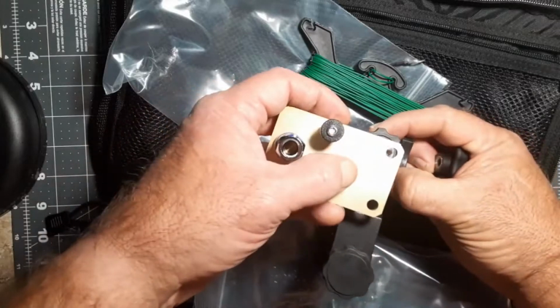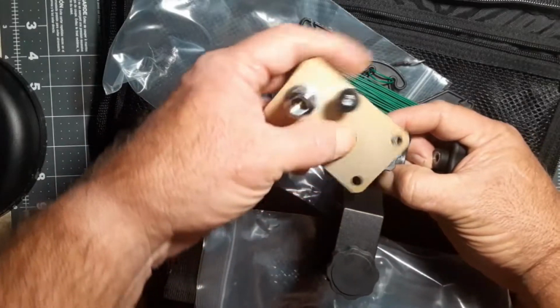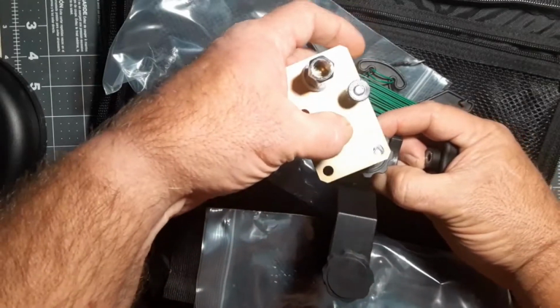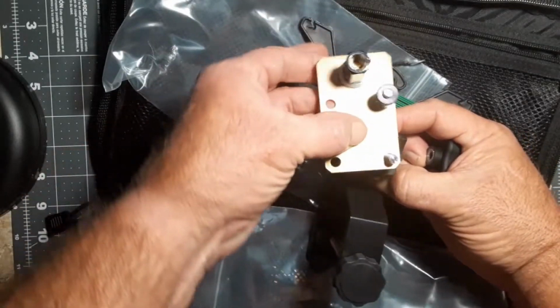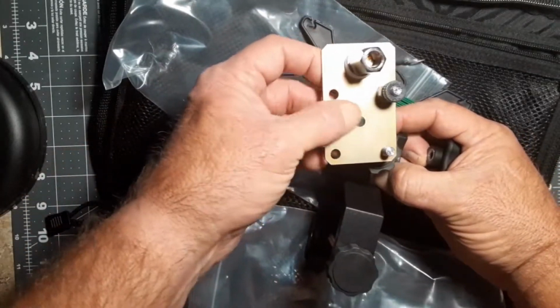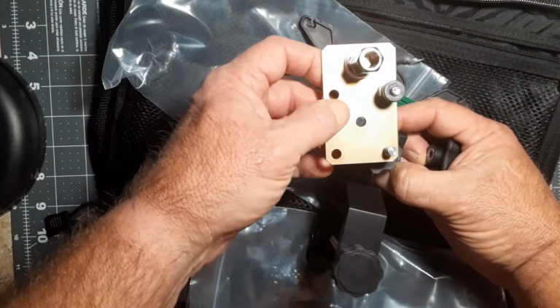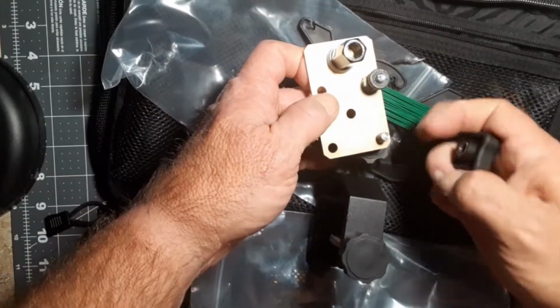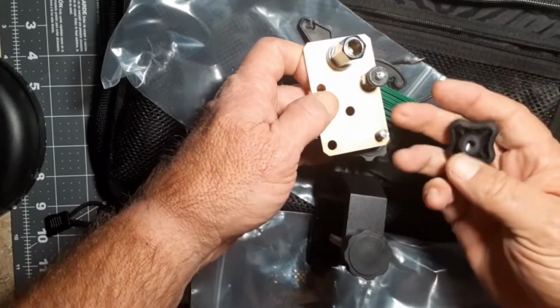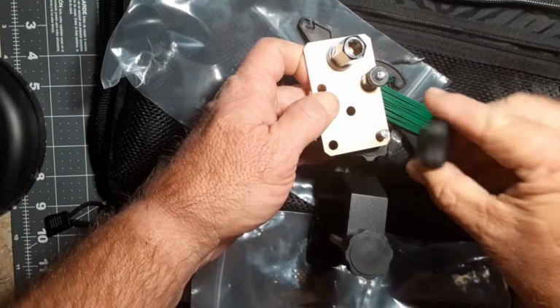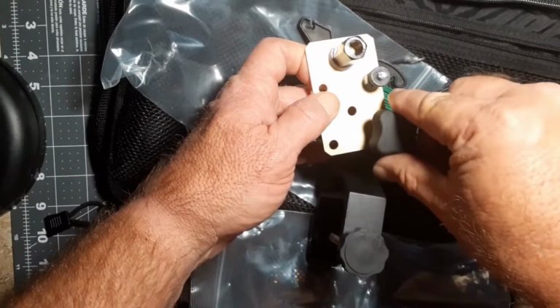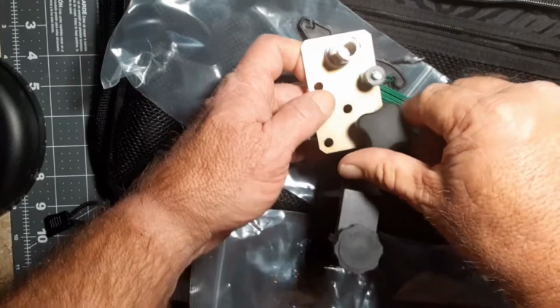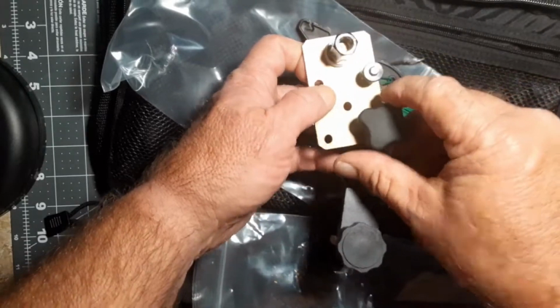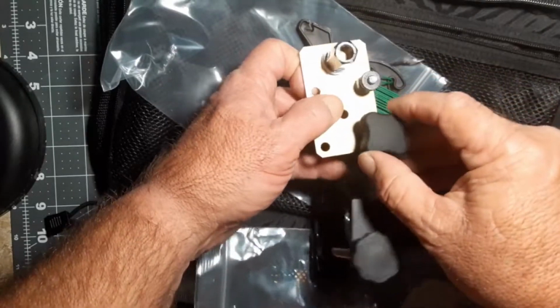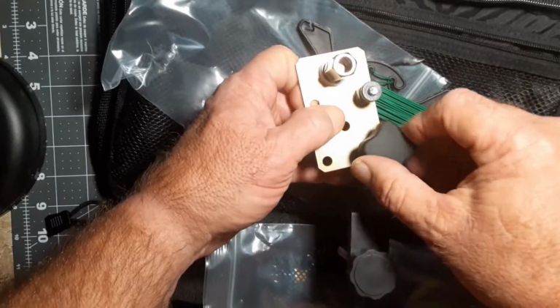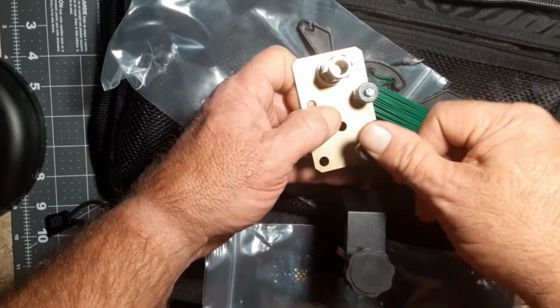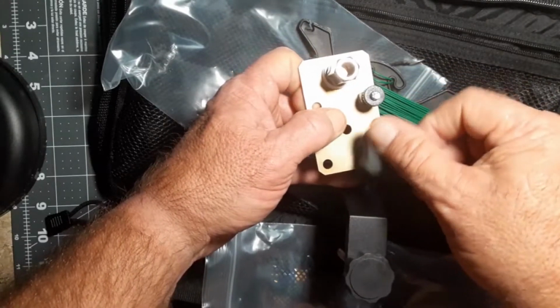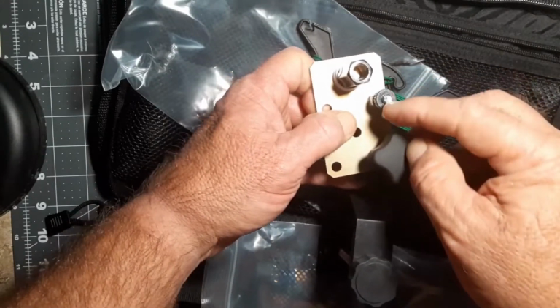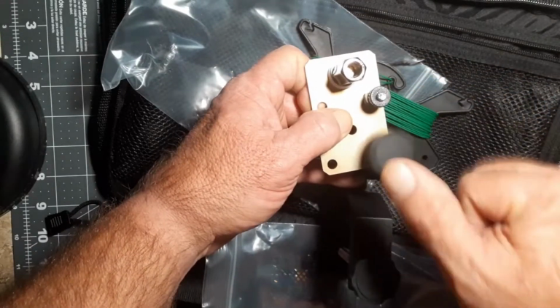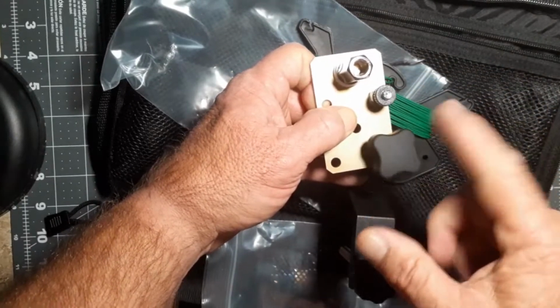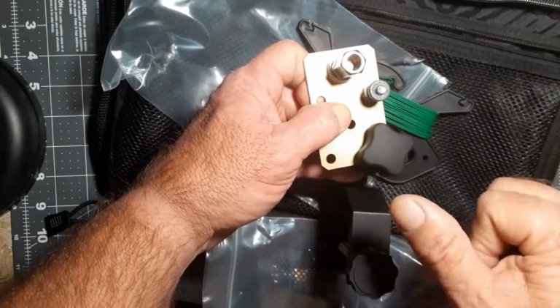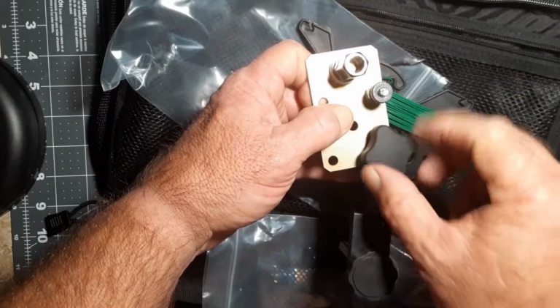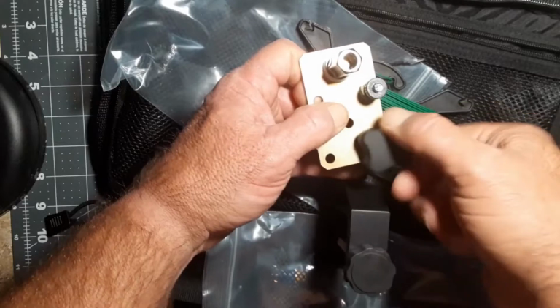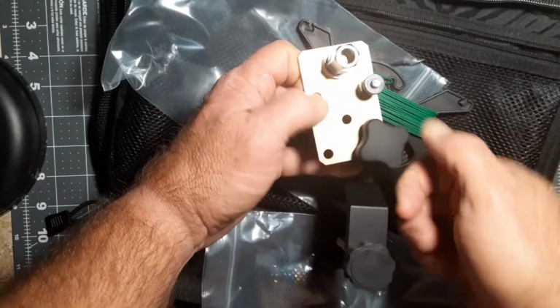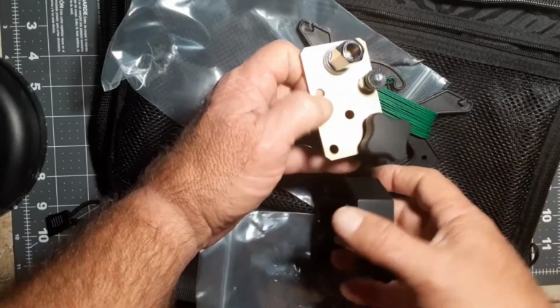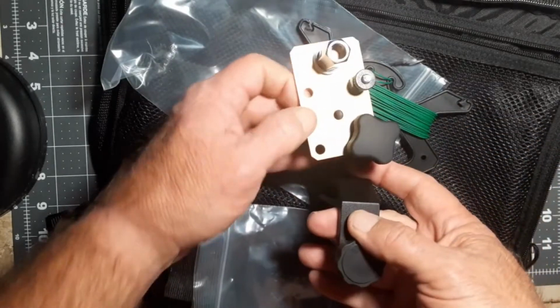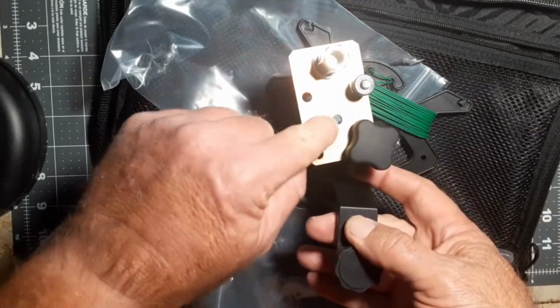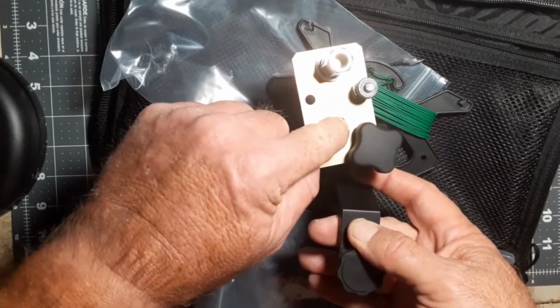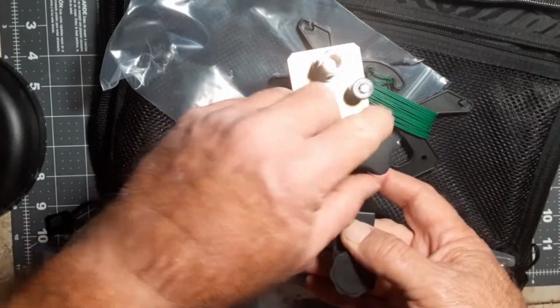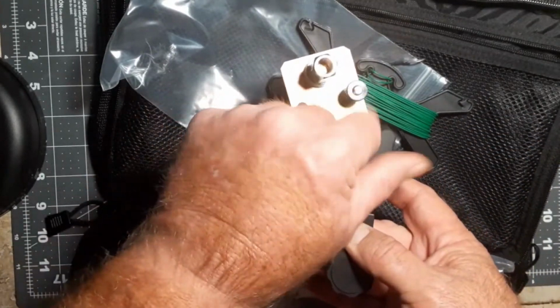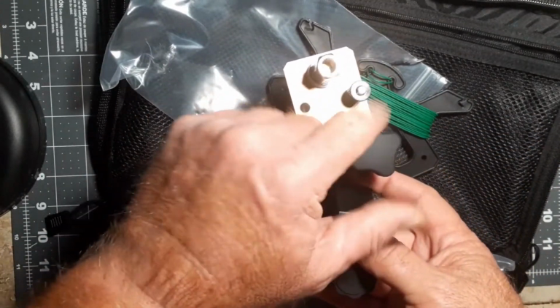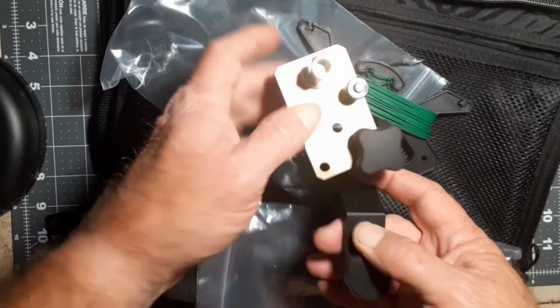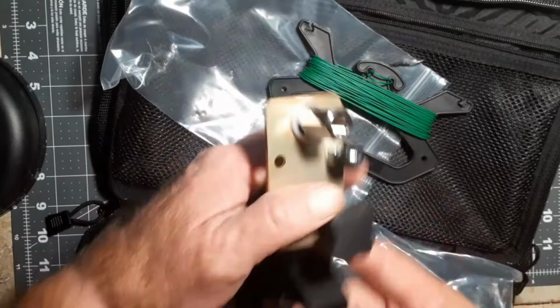You'd mount it like this, and here's the nut that clamps it down. Now that may be a little too much weight hanging out there, so we probably want to mount it in the middle hole, but we'll see later.